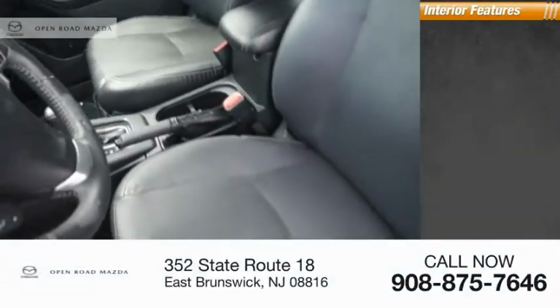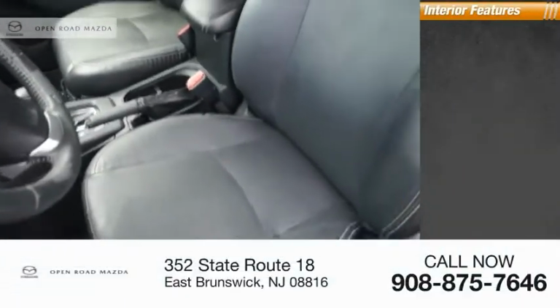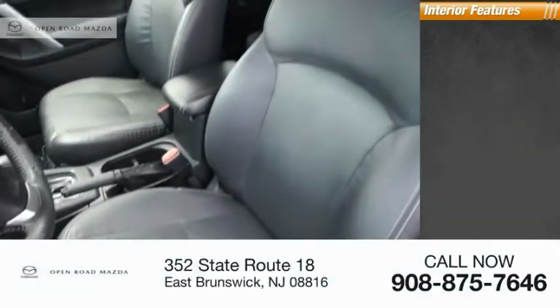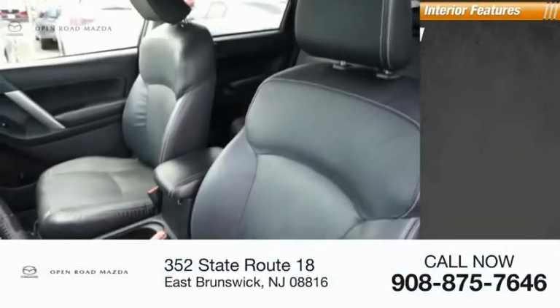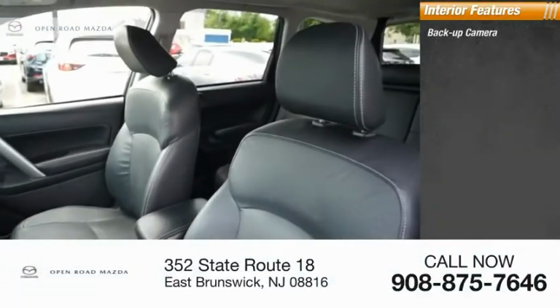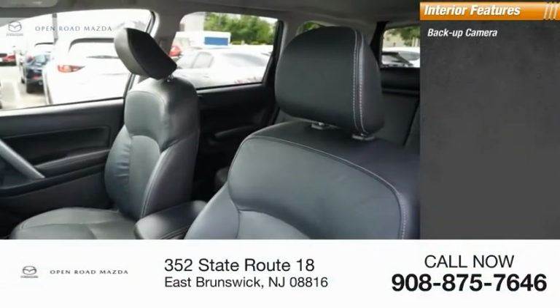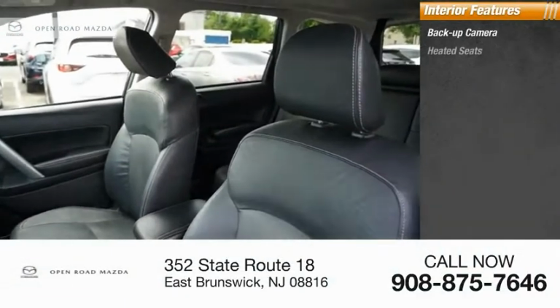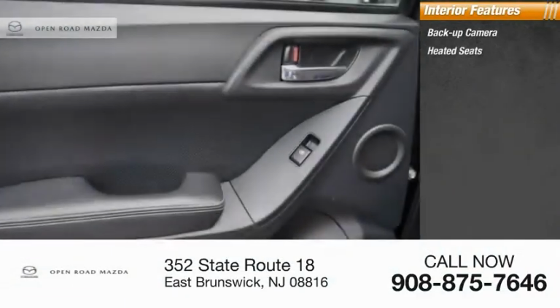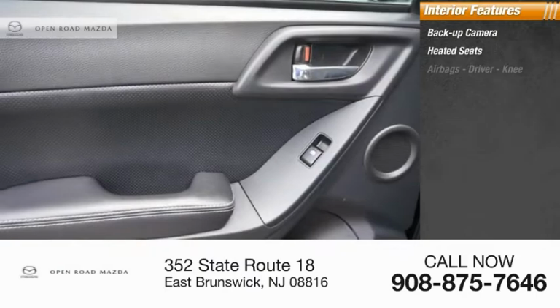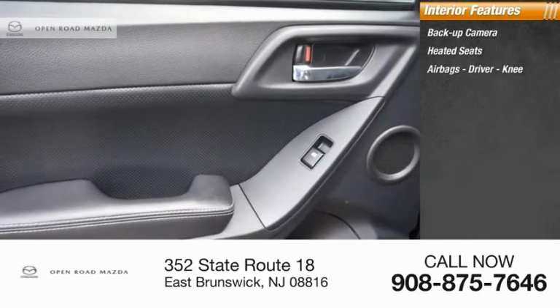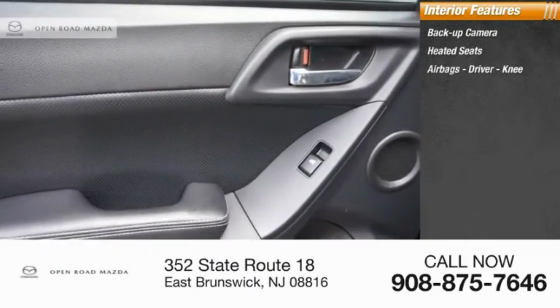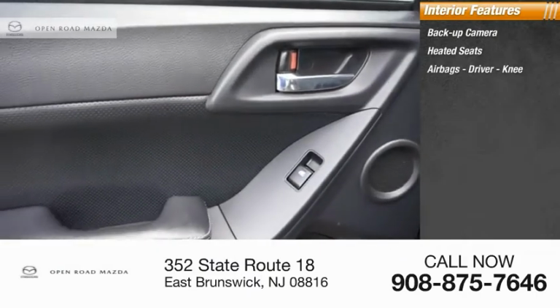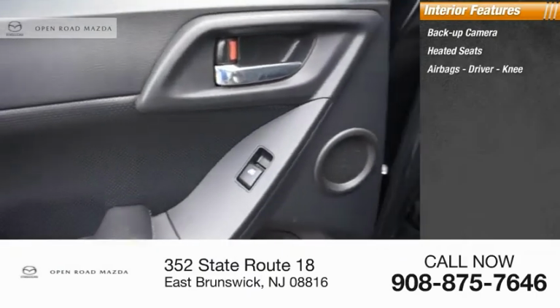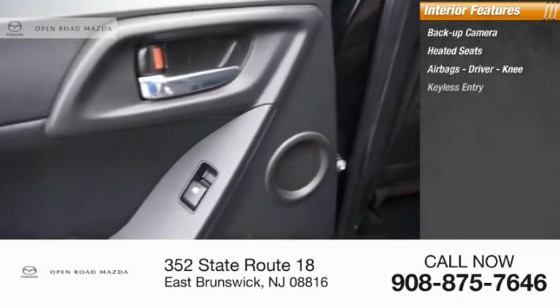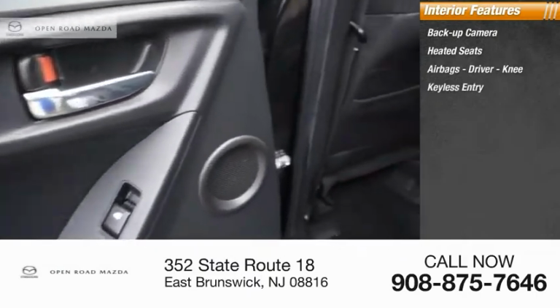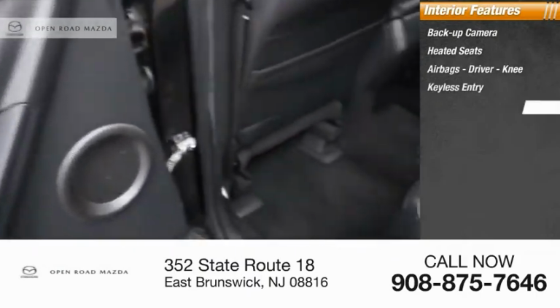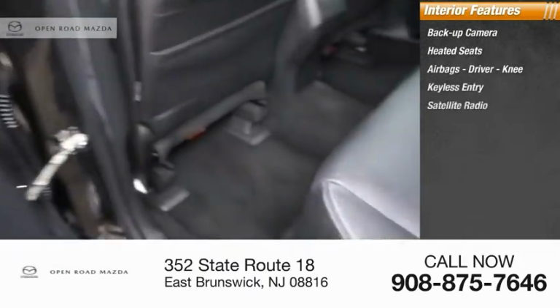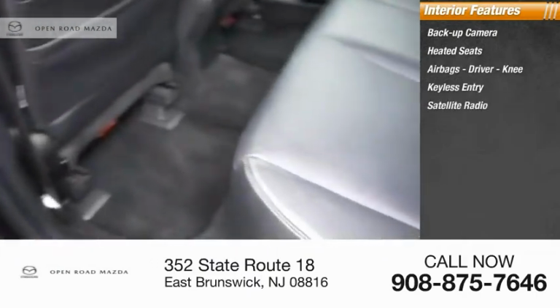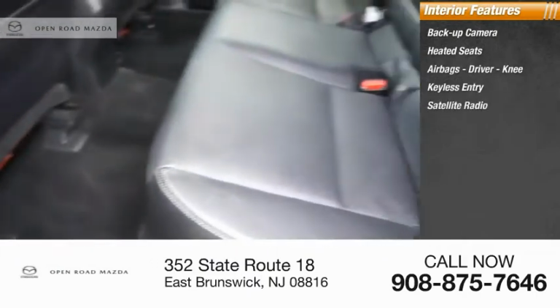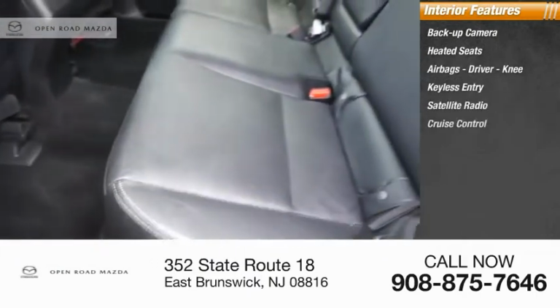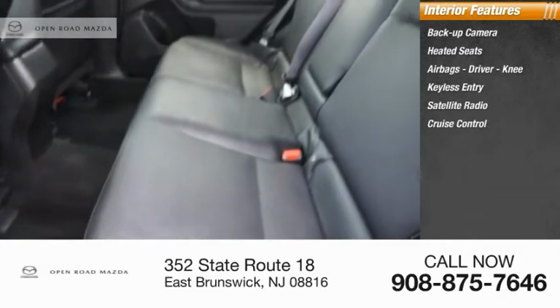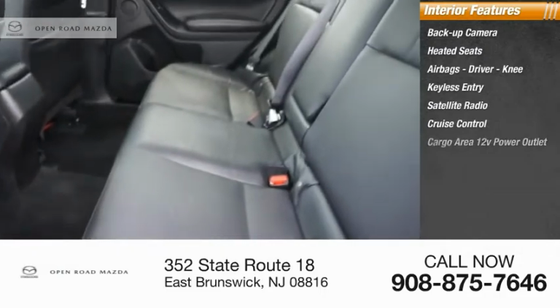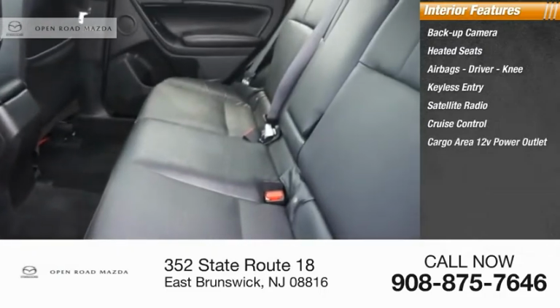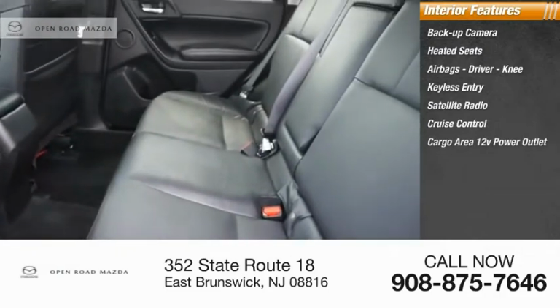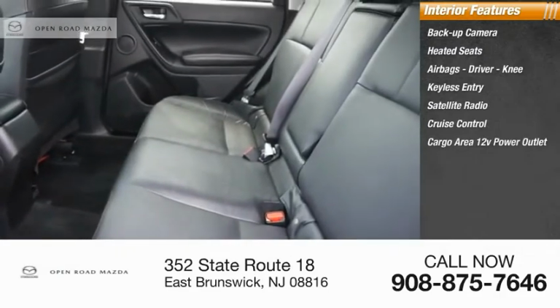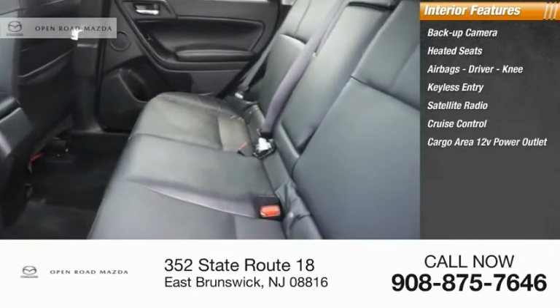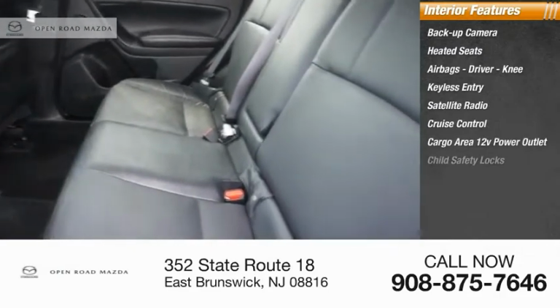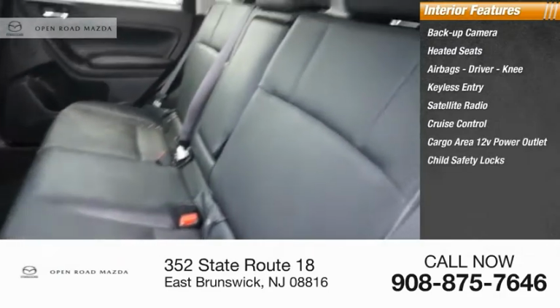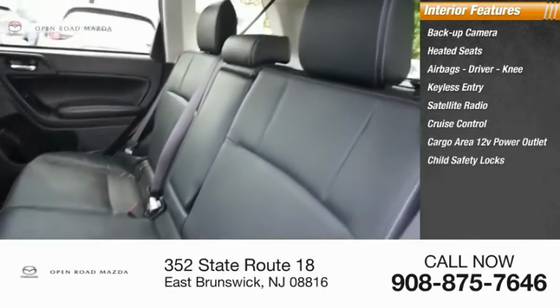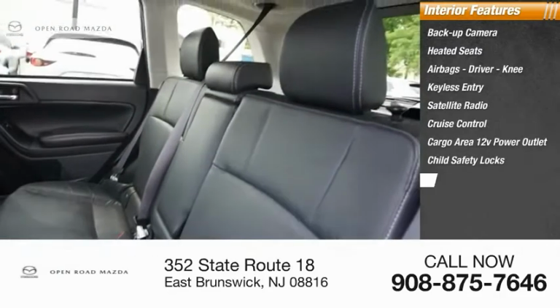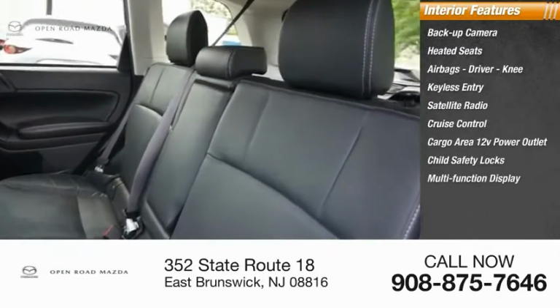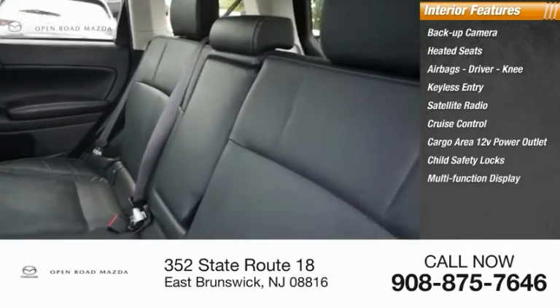Inside you'll find a backup camera, heated seats, airbags — driver and knee — keyless entry, satellite radio, cruise control, cargo area 12-volt power outlet, child safety locks, and a multifunction display.